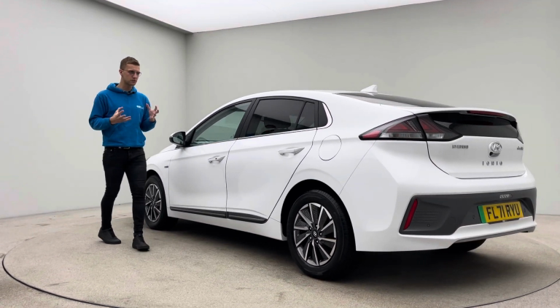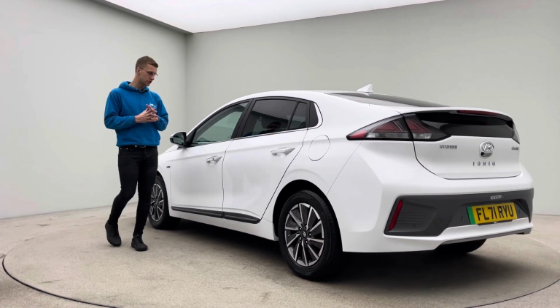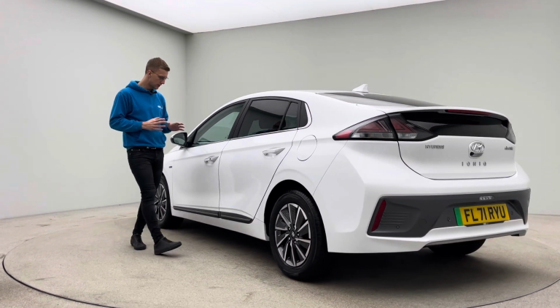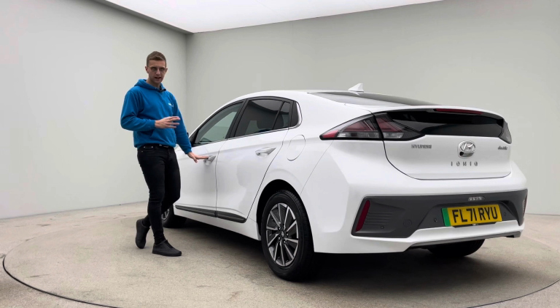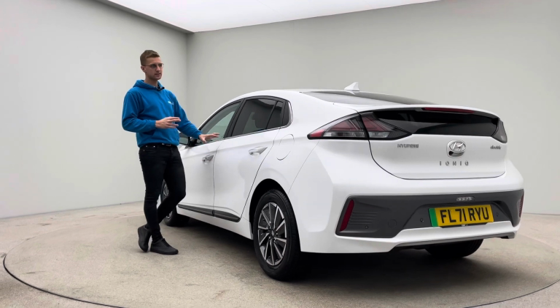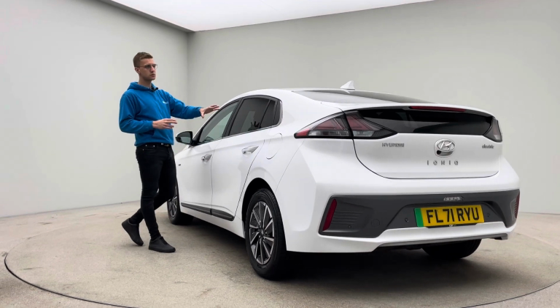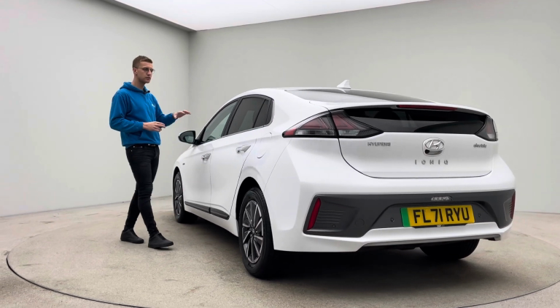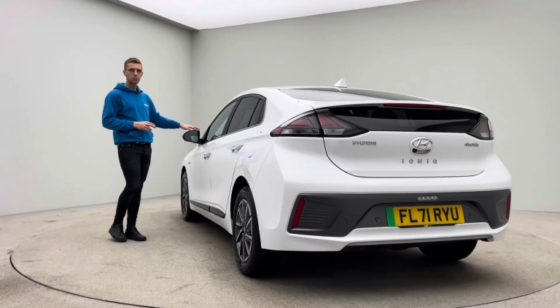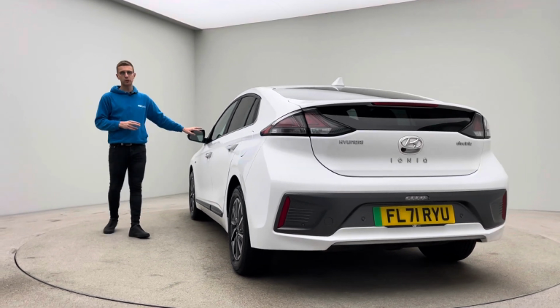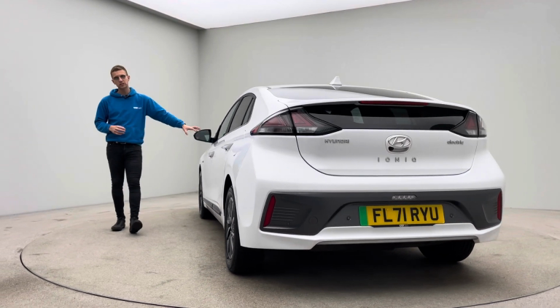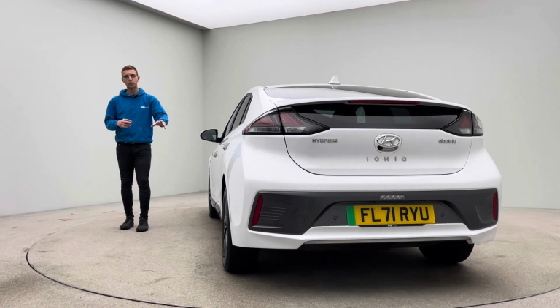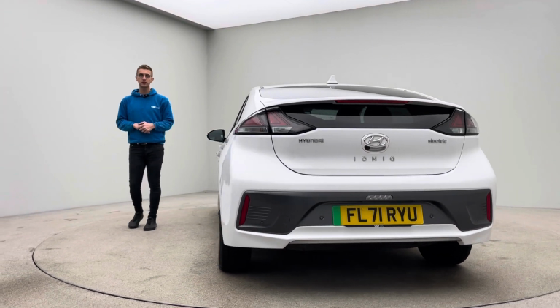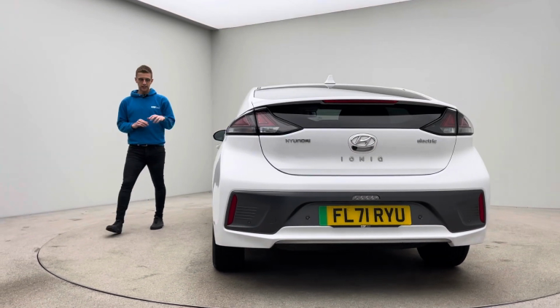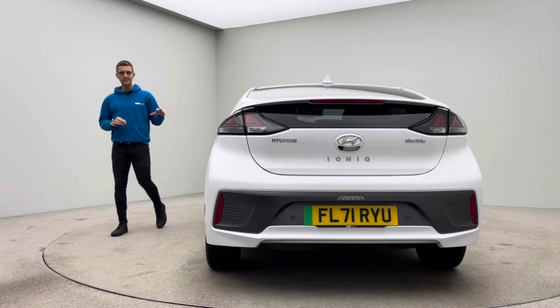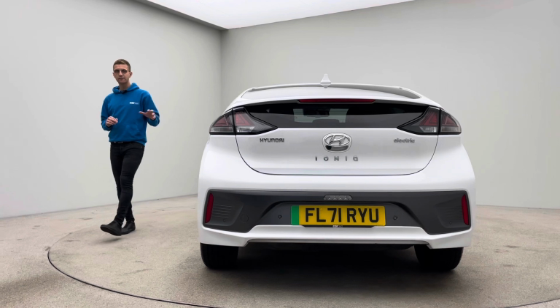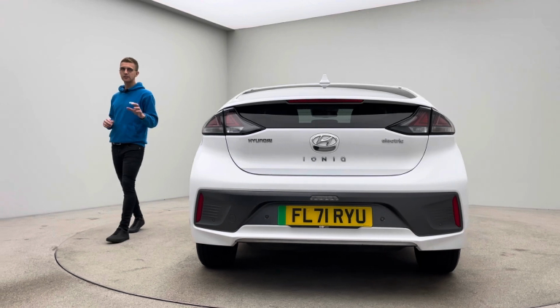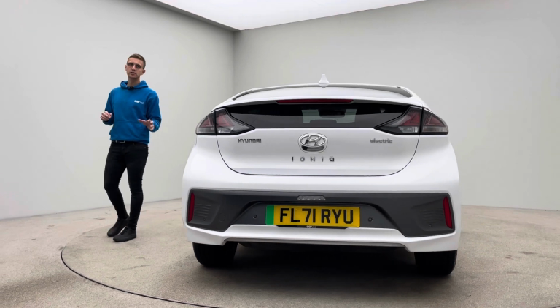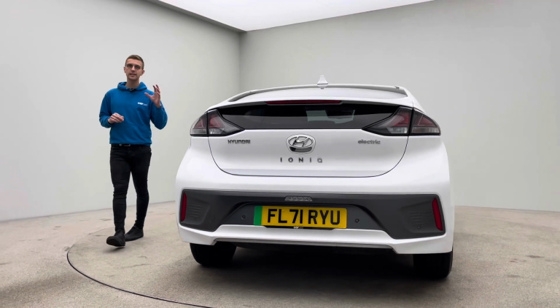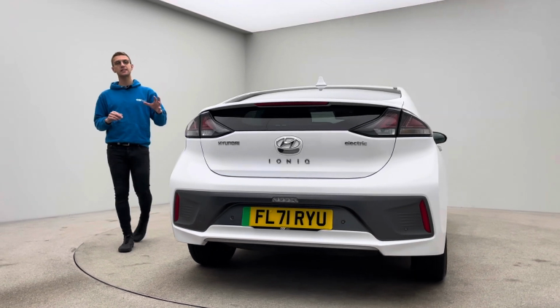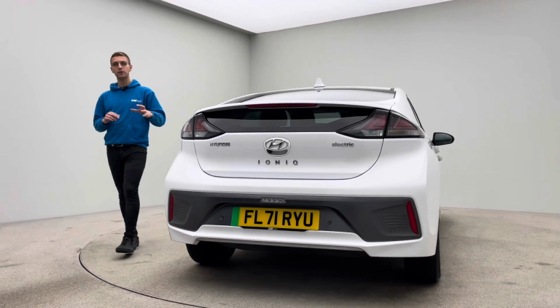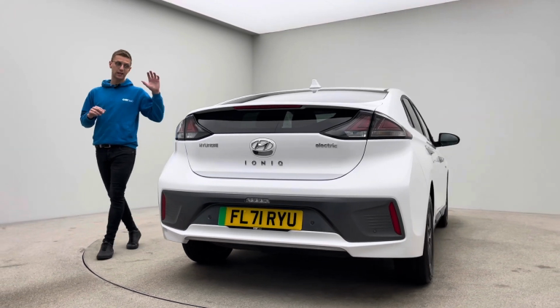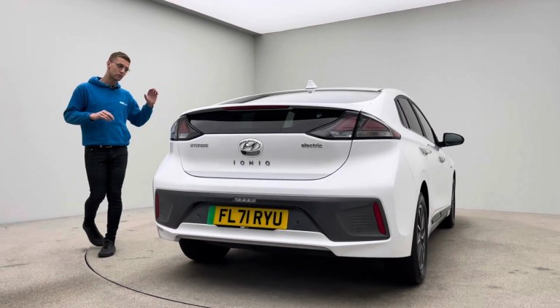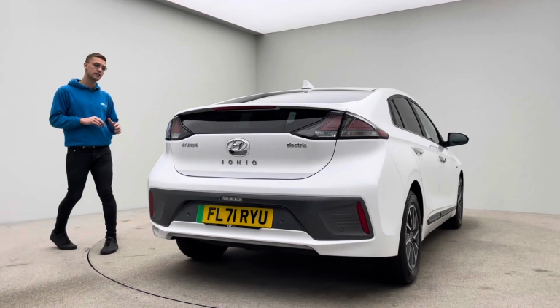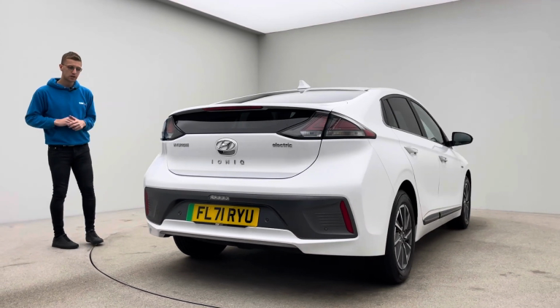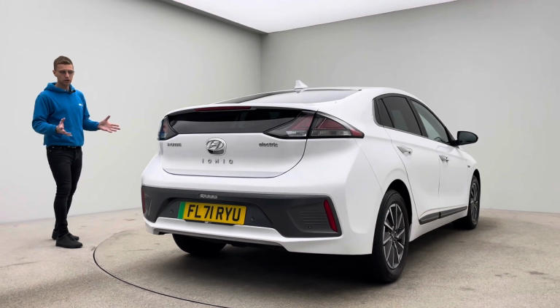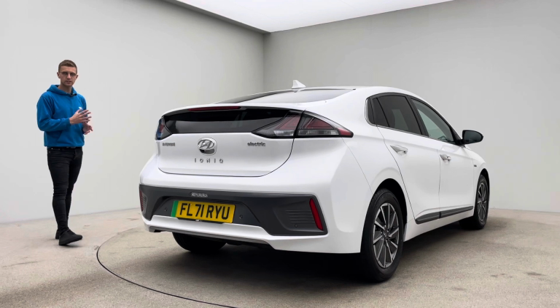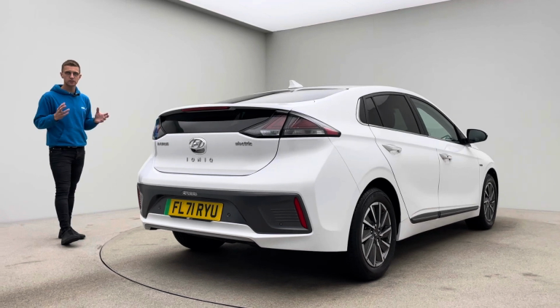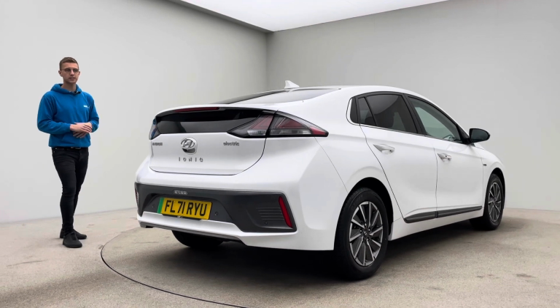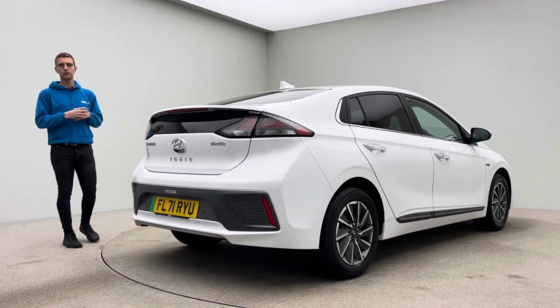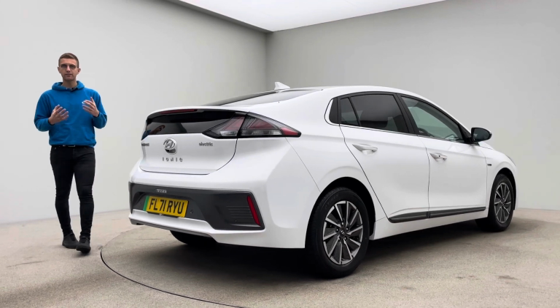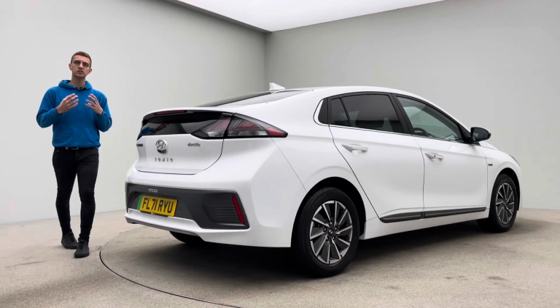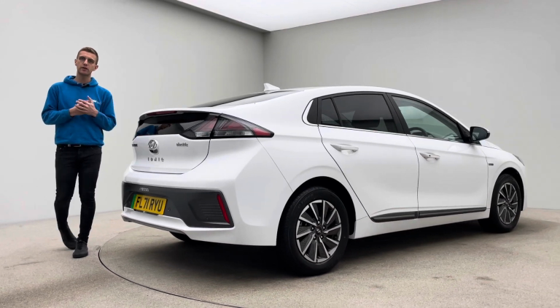In terms of features: comfort access, tinted windows, blind spot monitoring system, folding mirrors, heated and ventilated front seats, heated steering wheel, heated rear seats, parking sensors, reverse camera, navigation, DAB radio.